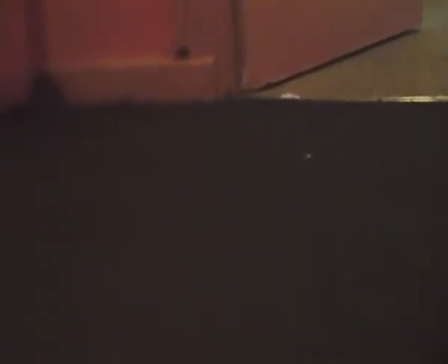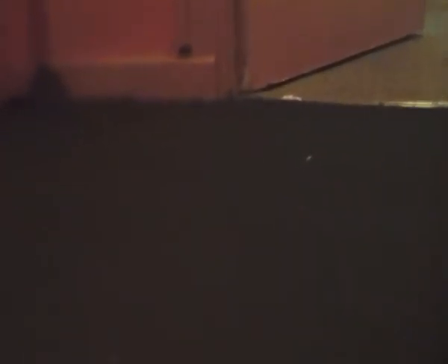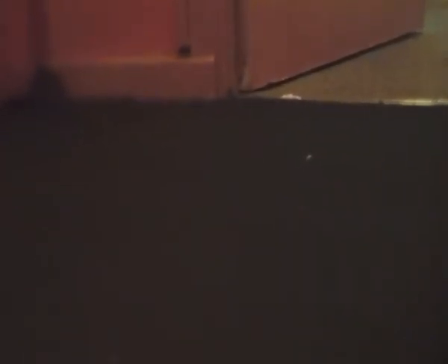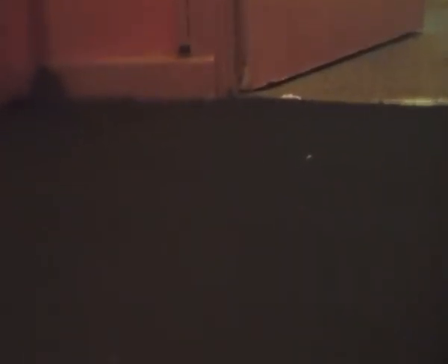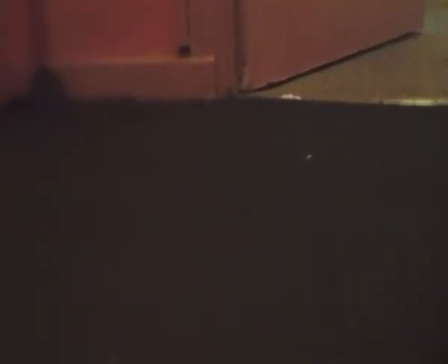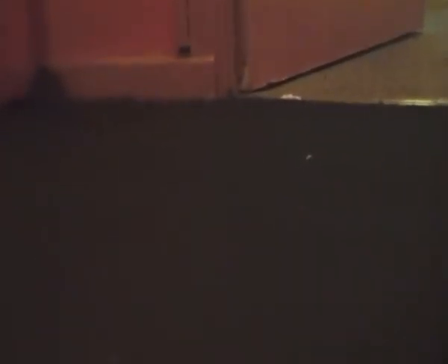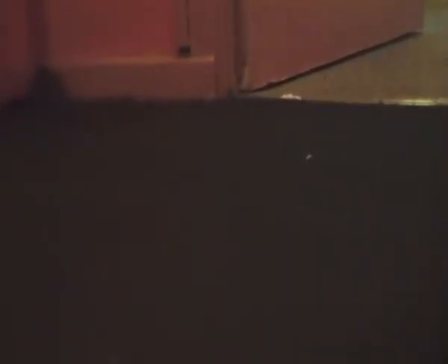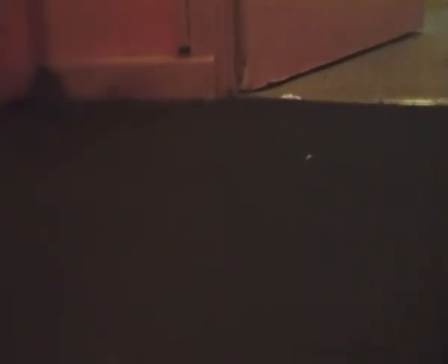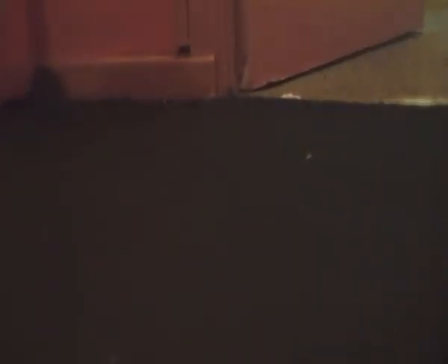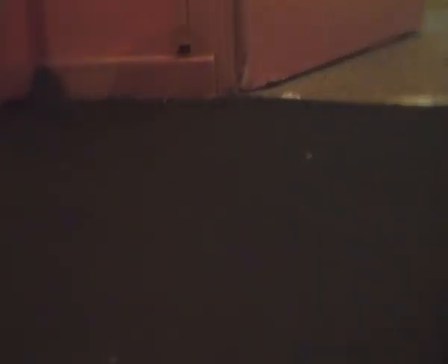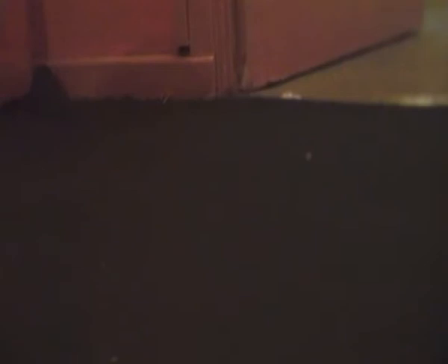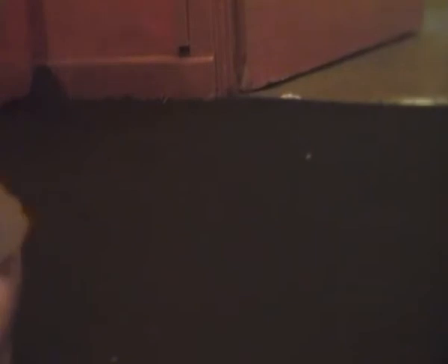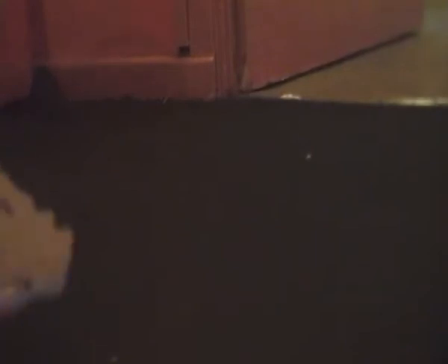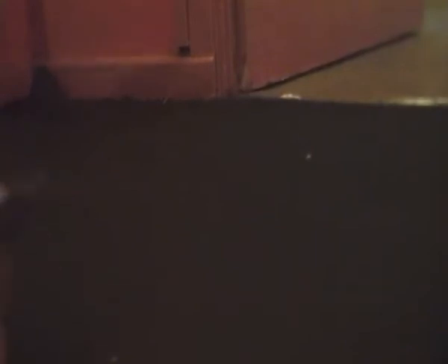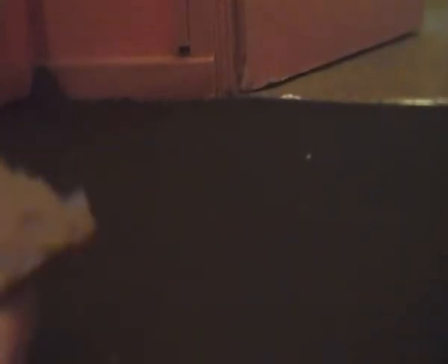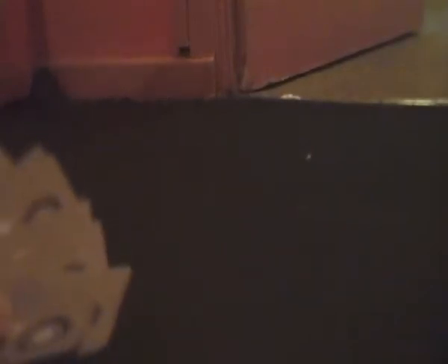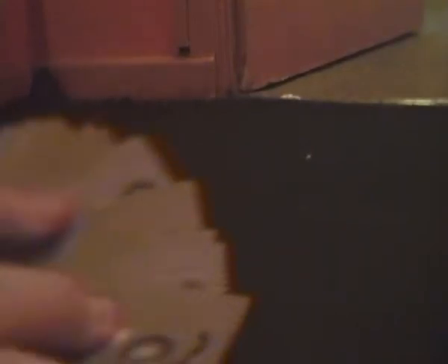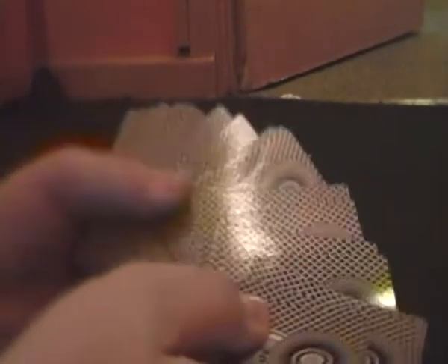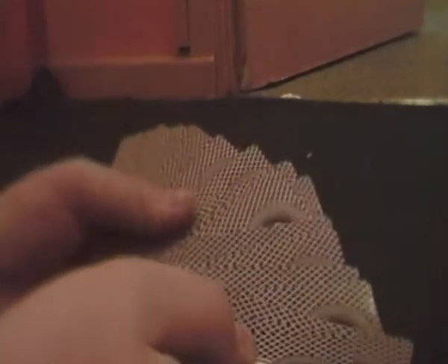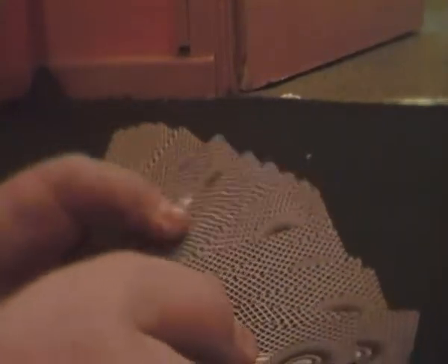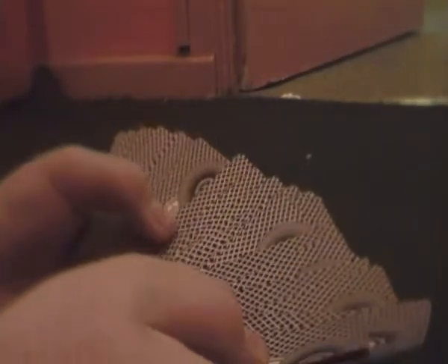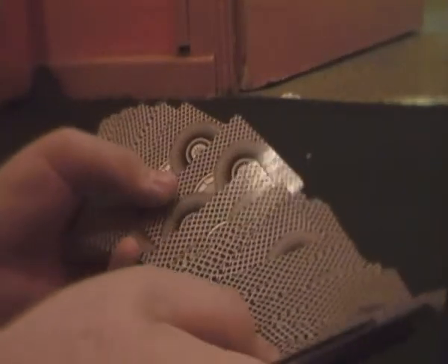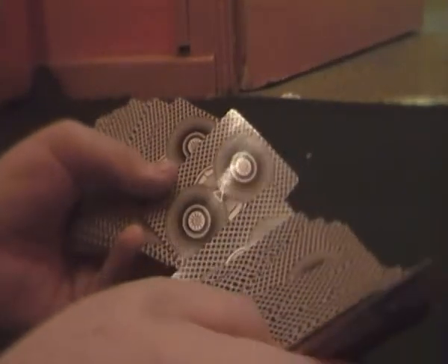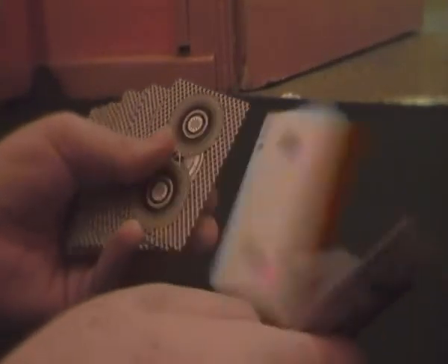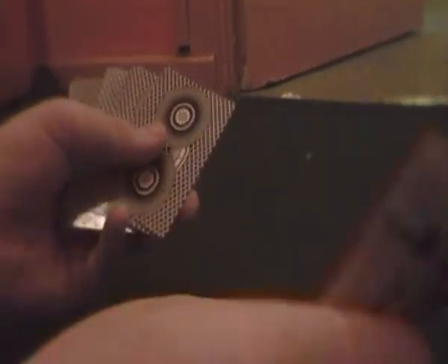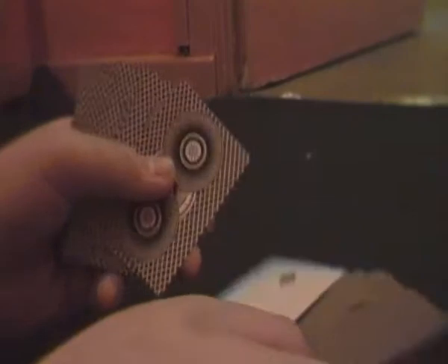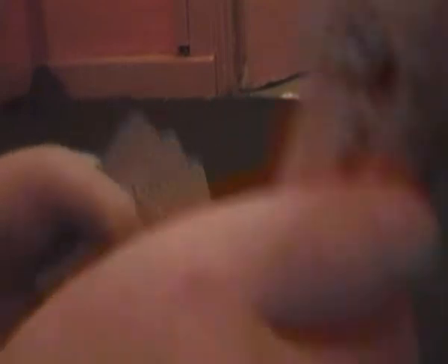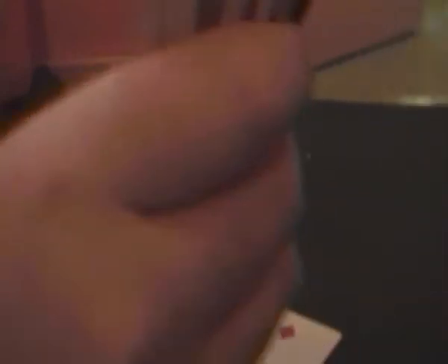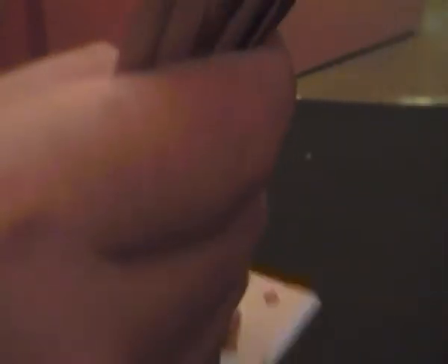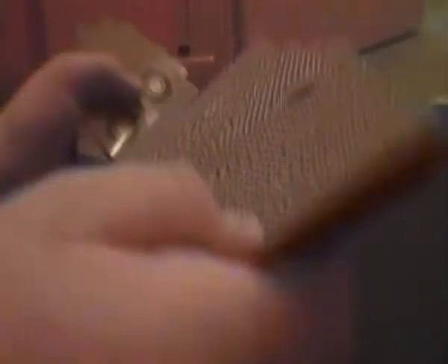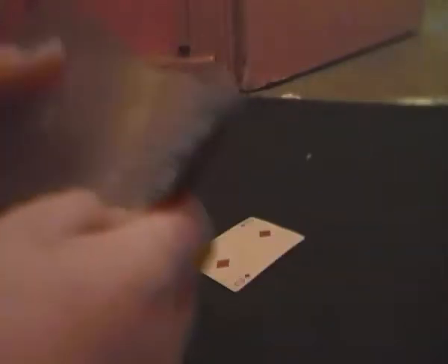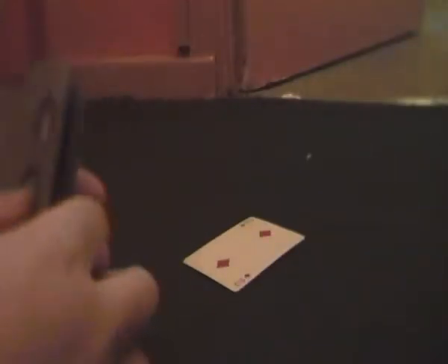Today I'm going to be showing you a trick, what I like to call Spell Out. You have the spectator pick a card at random — say that one. Two of diamonds.